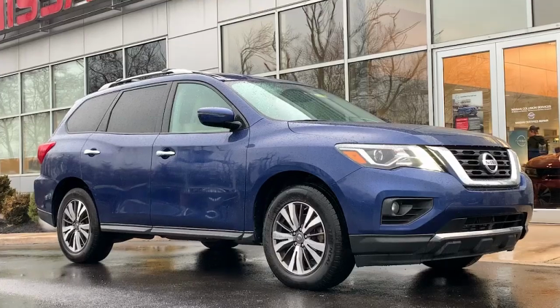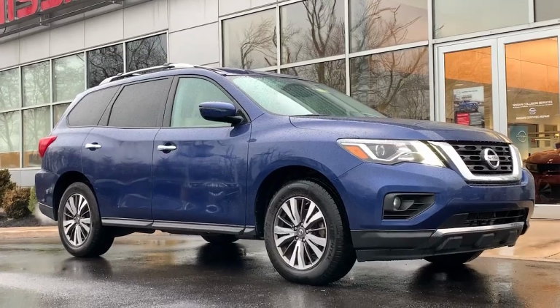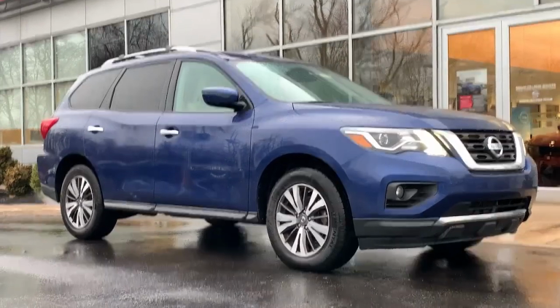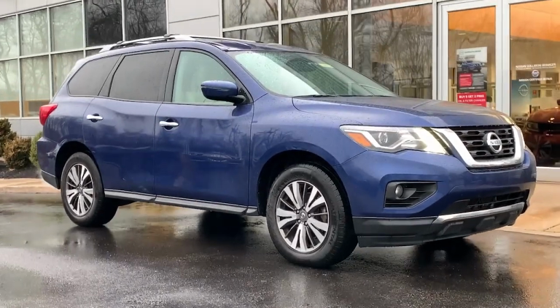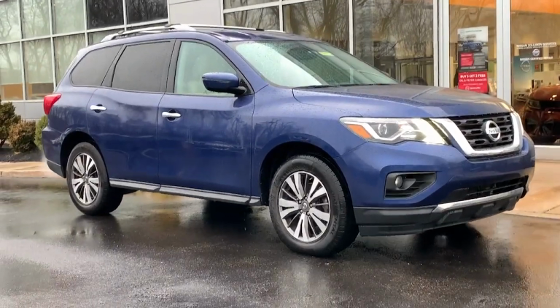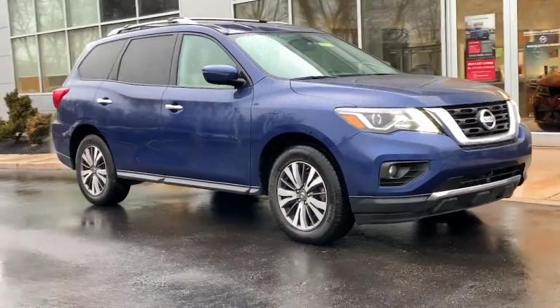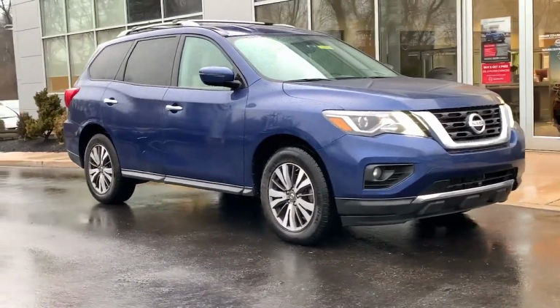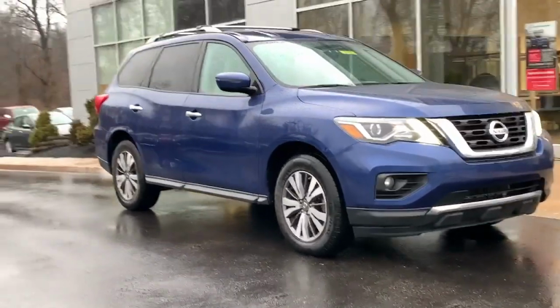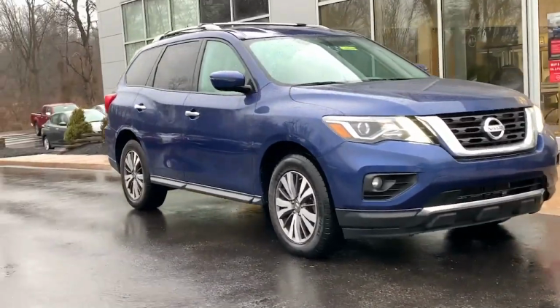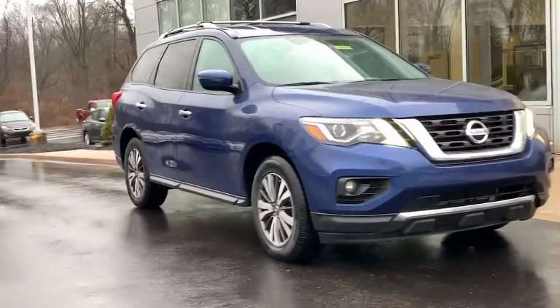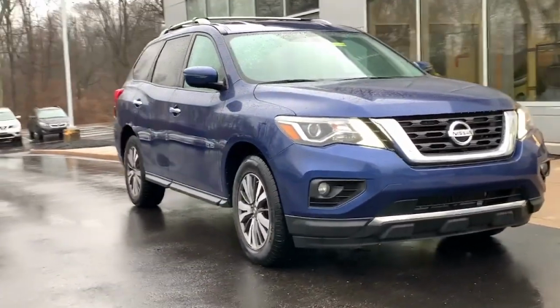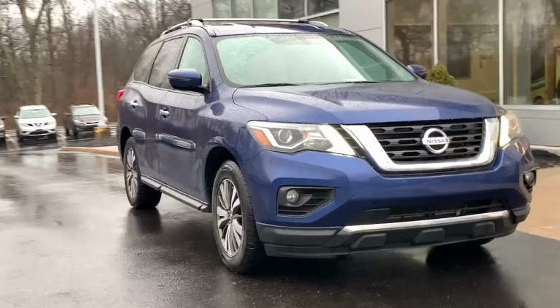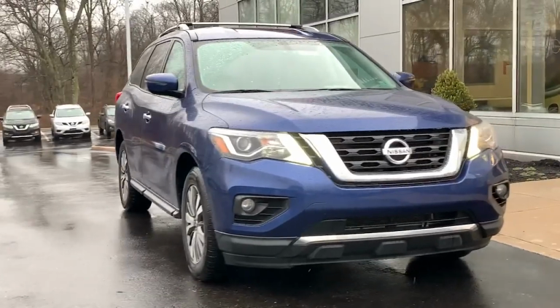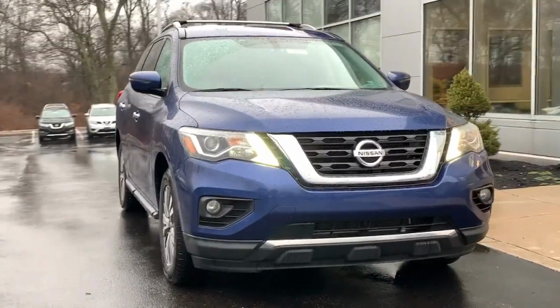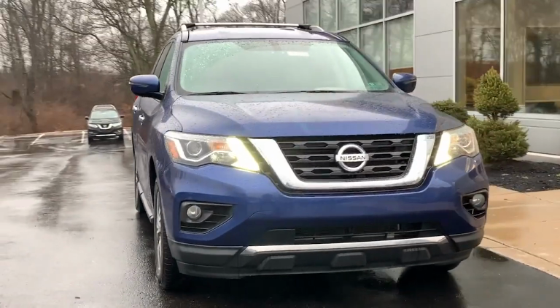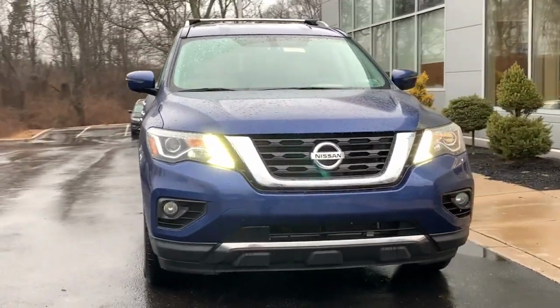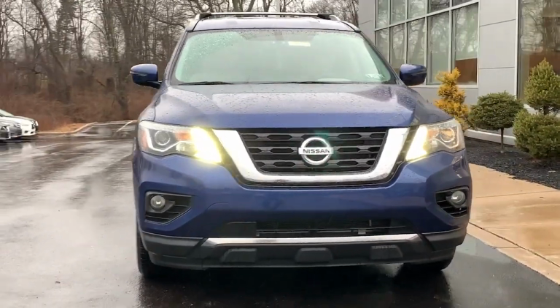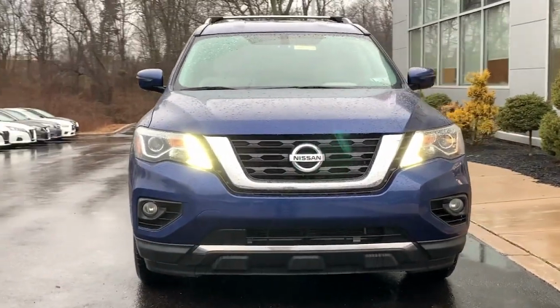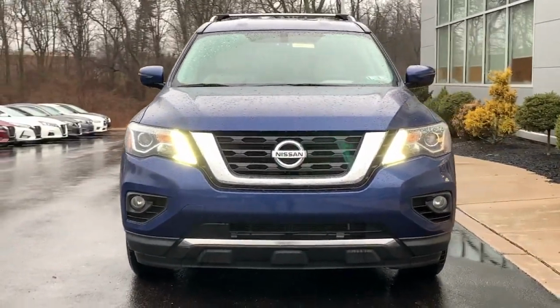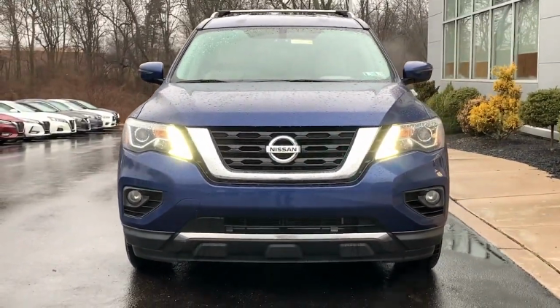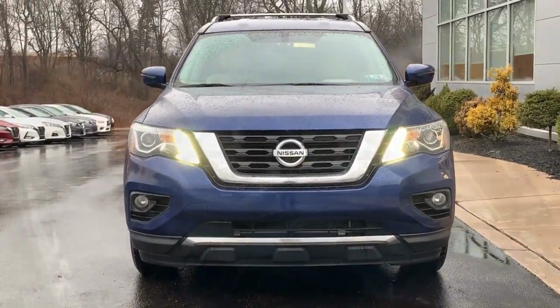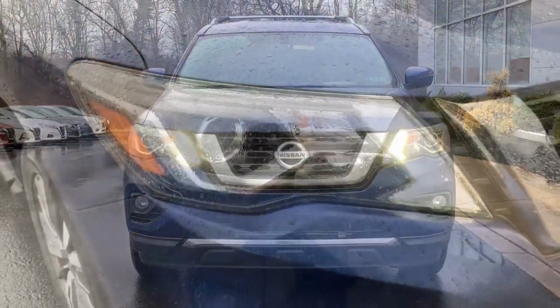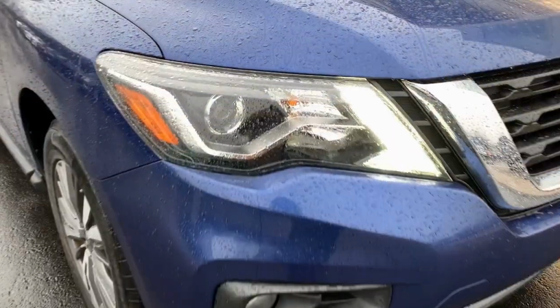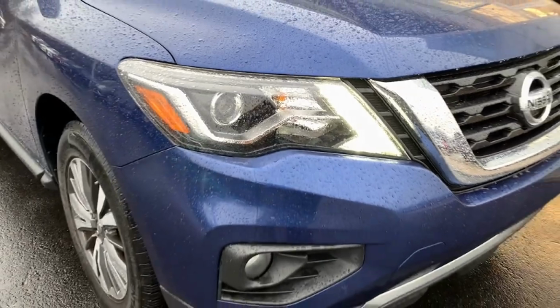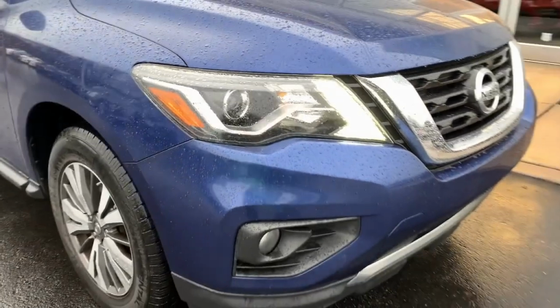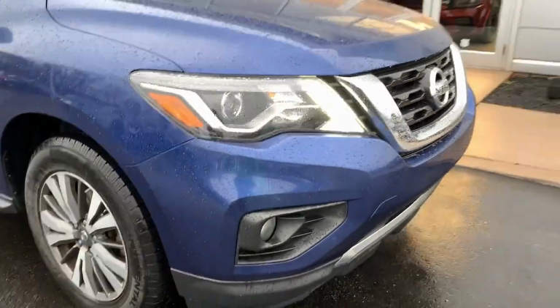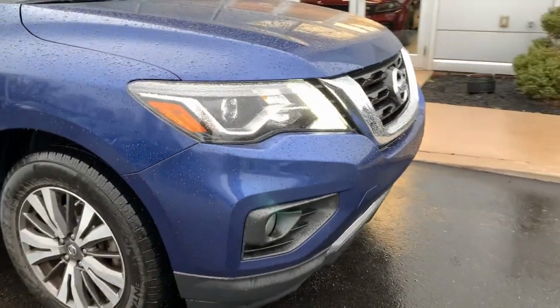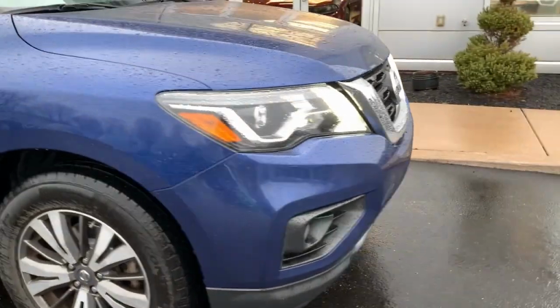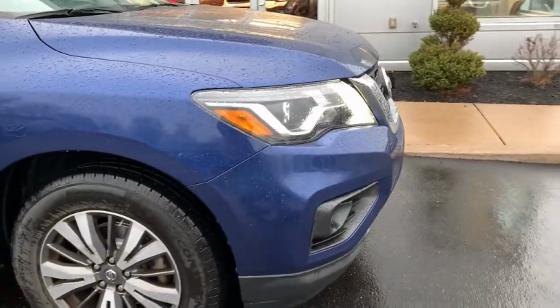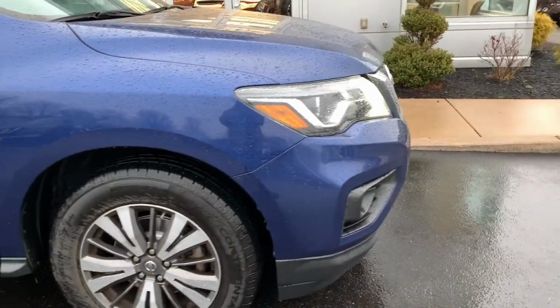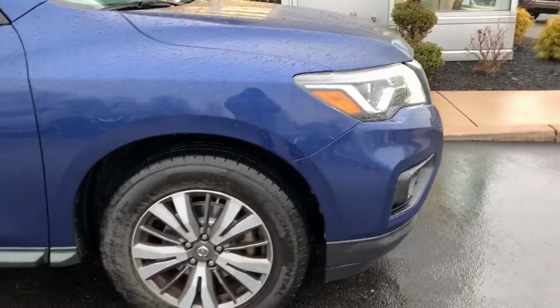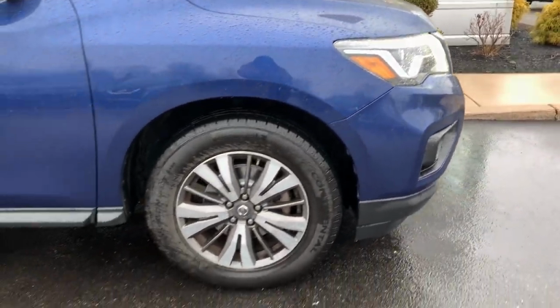Take a moment to check out the 2017 Nissan Pathfinder. With less than 70,000 miles on the odometer, this vehicle stands out from the rest. Picture yourself at the wheel of this comfortable and capable Pathfinder.